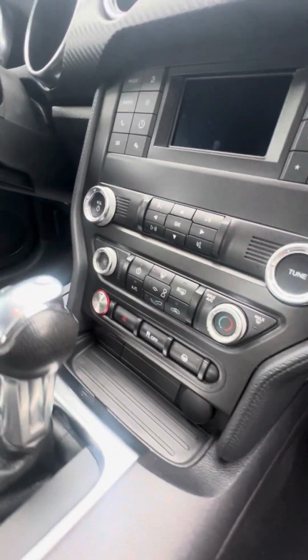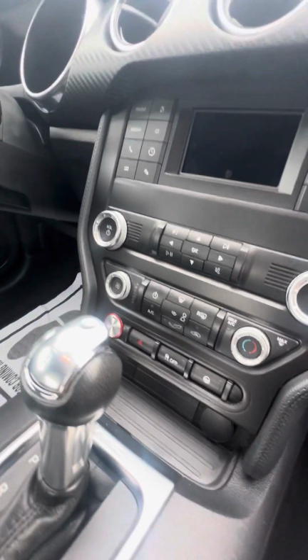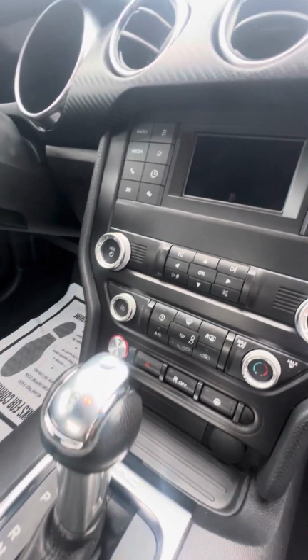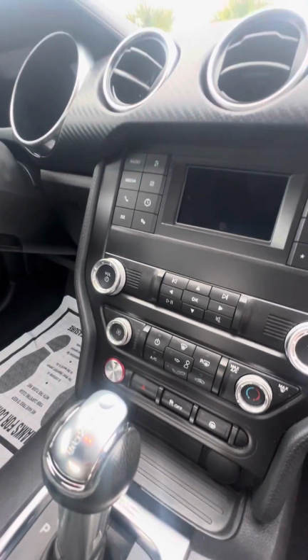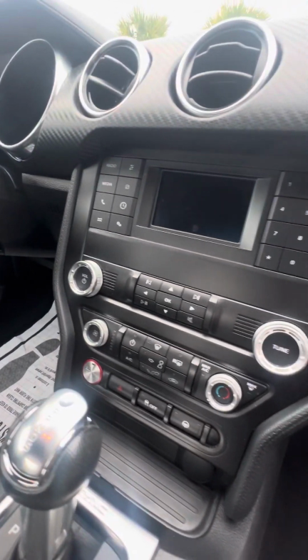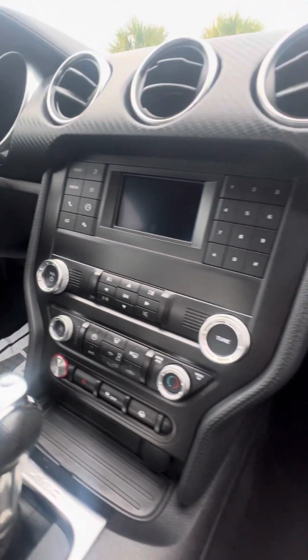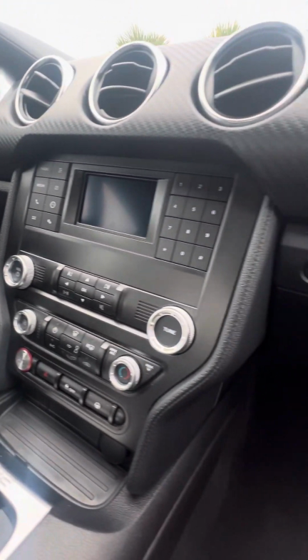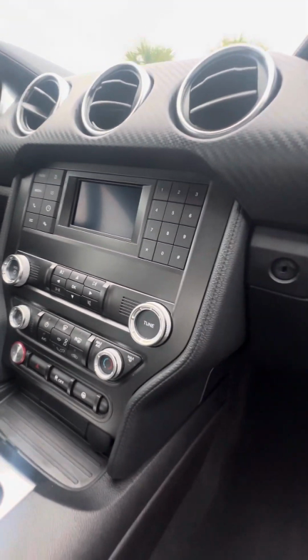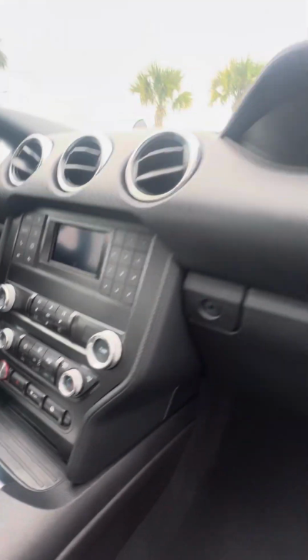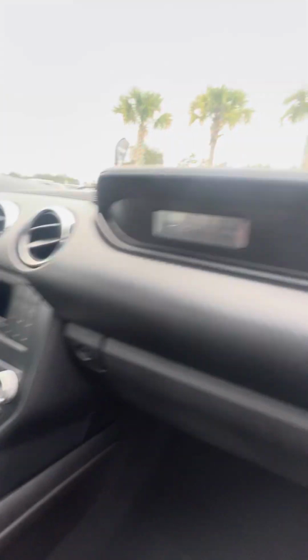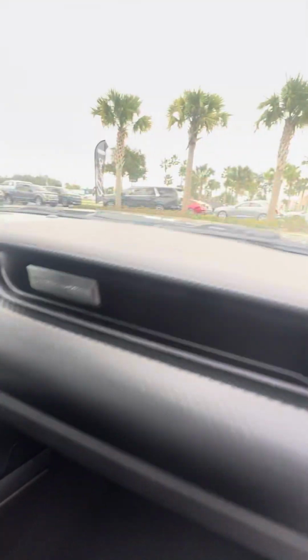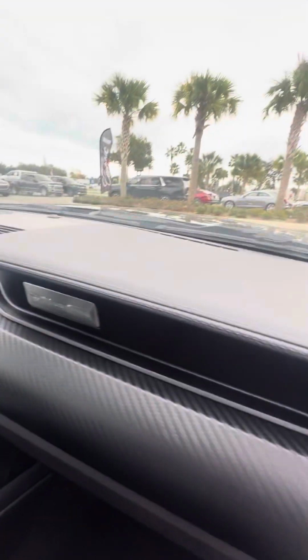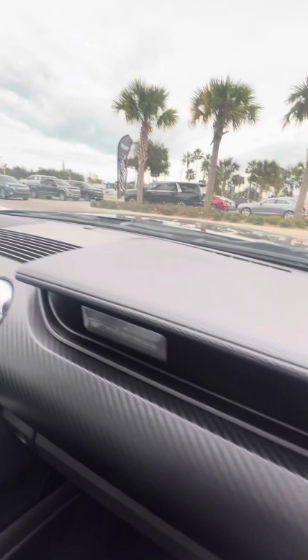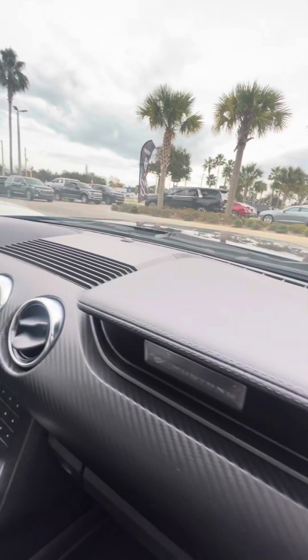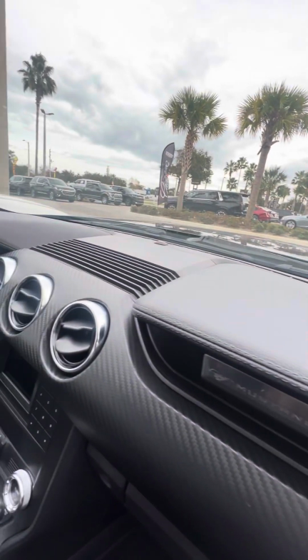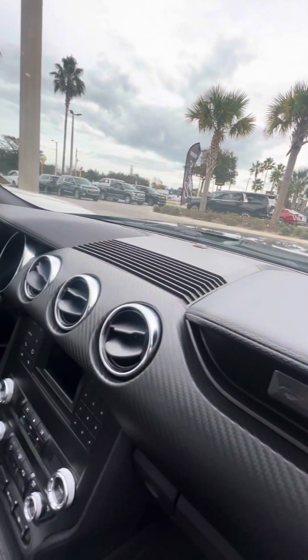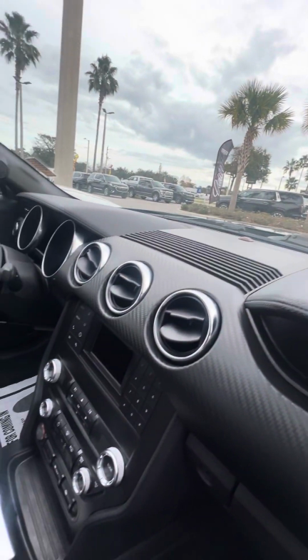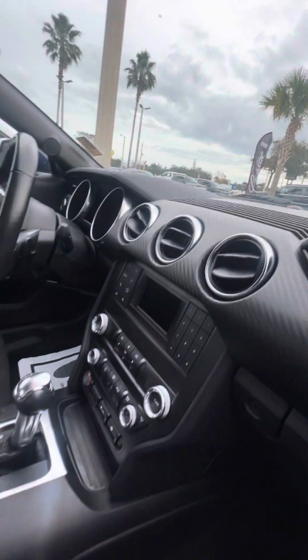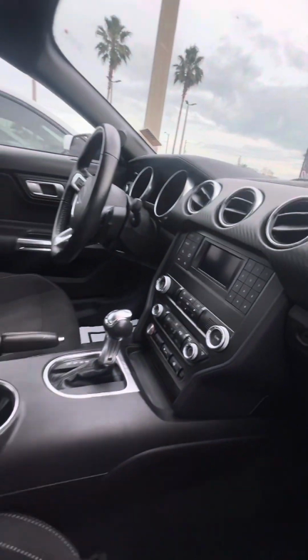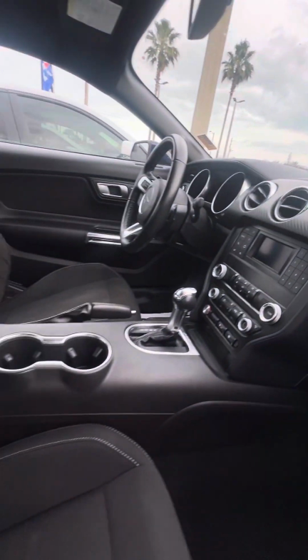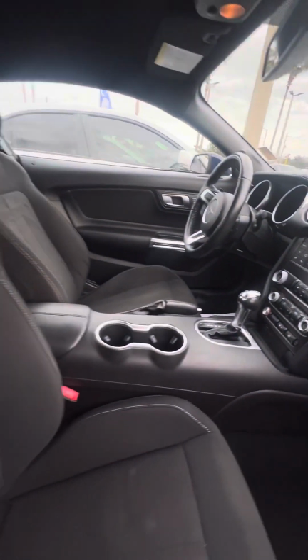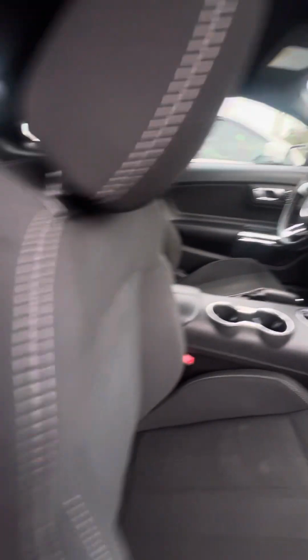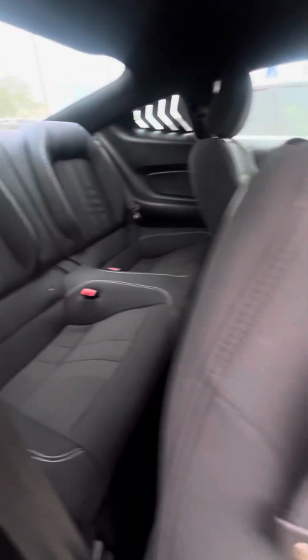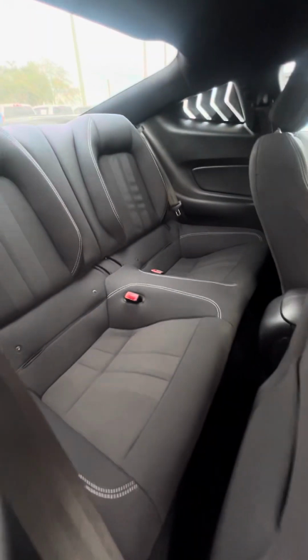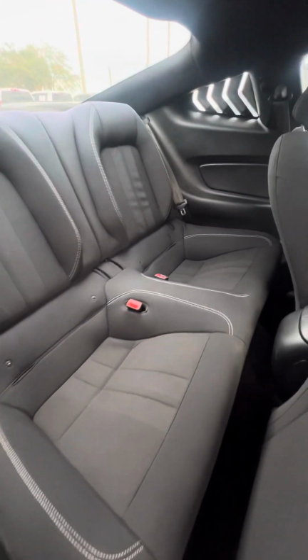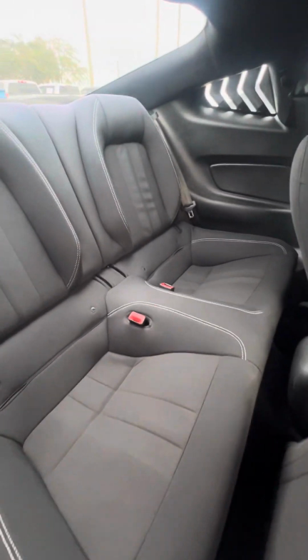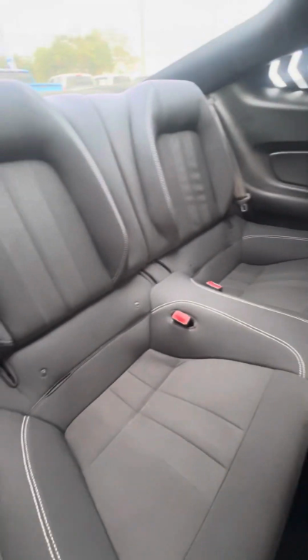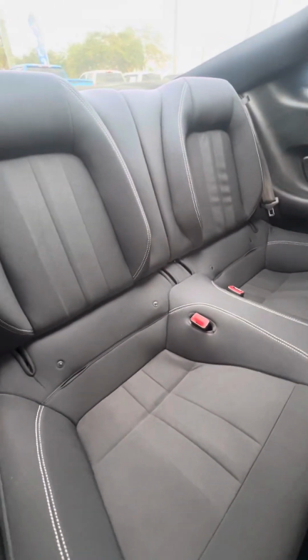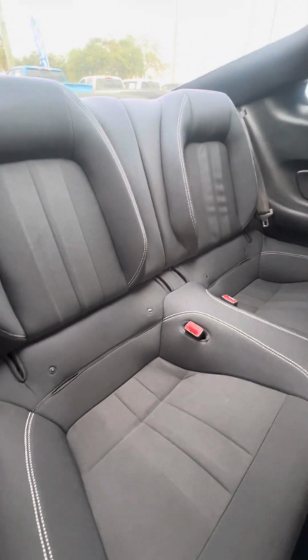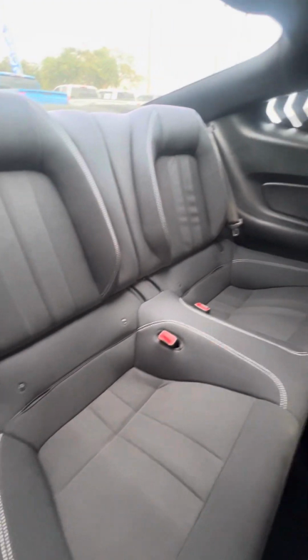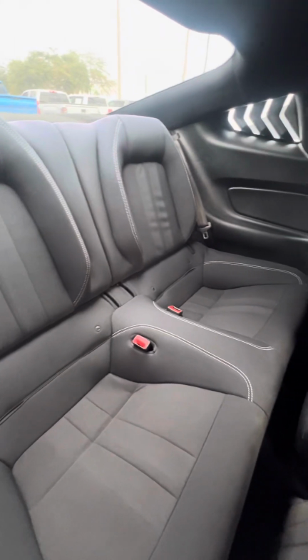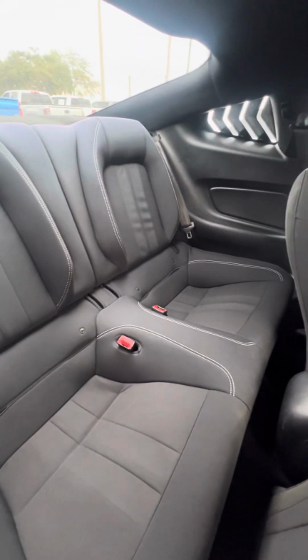Very clean vehicle, everything's original, no damage to the dashboard. We look at the back row — no rips, no tears, no damage to the seat.